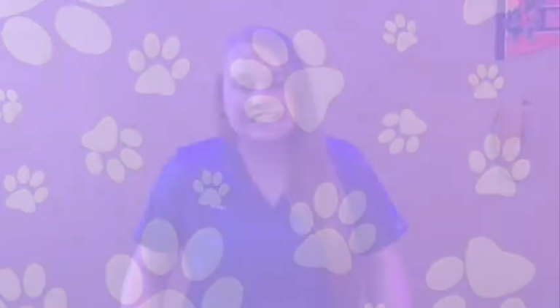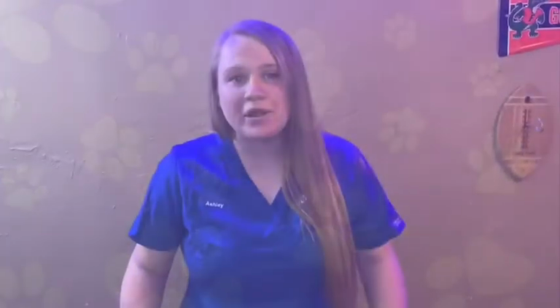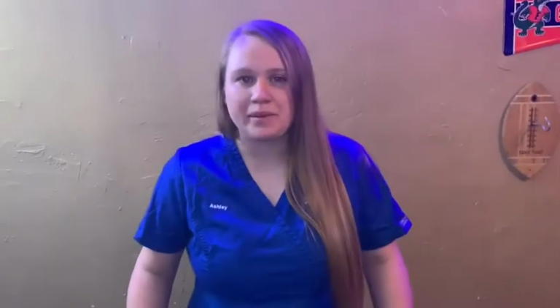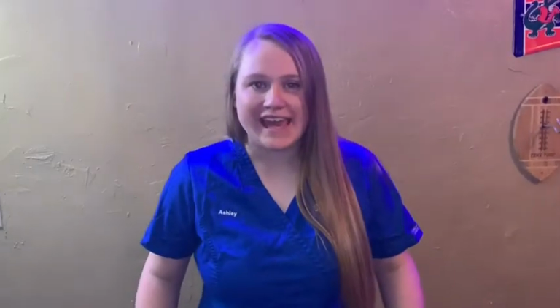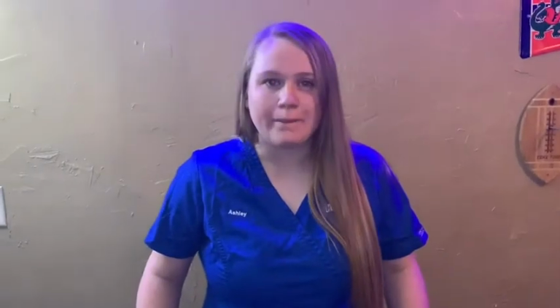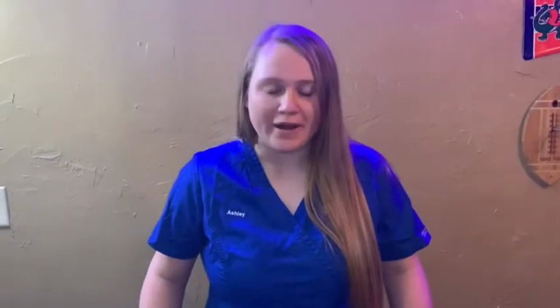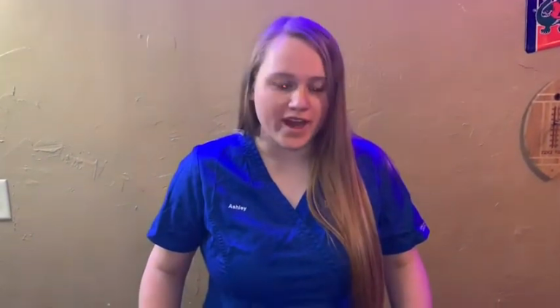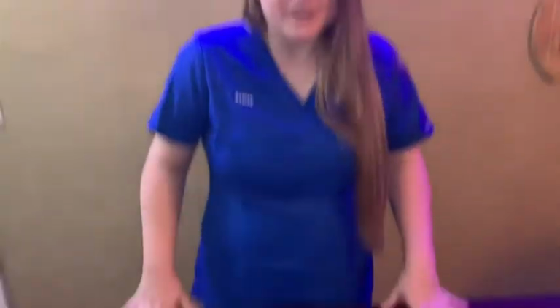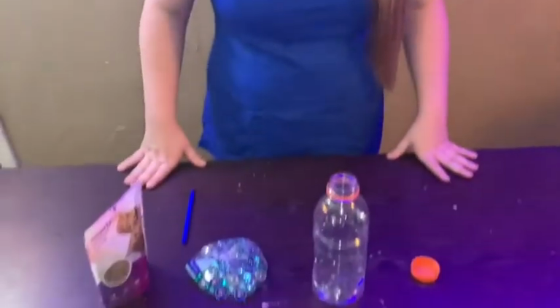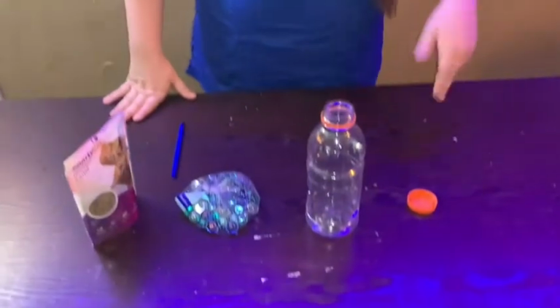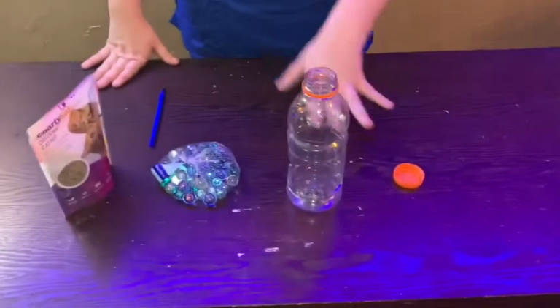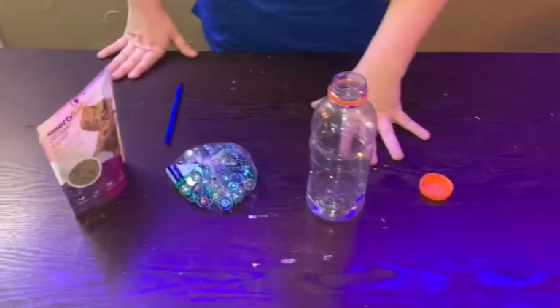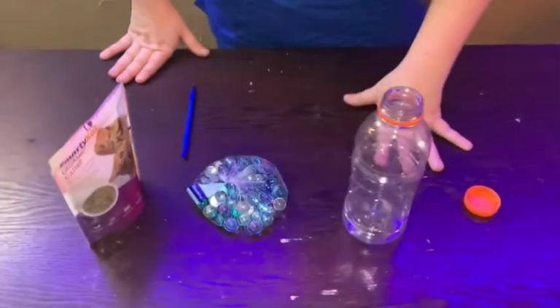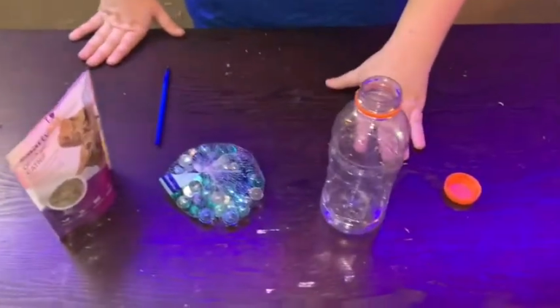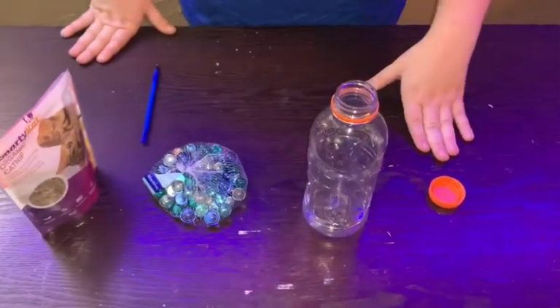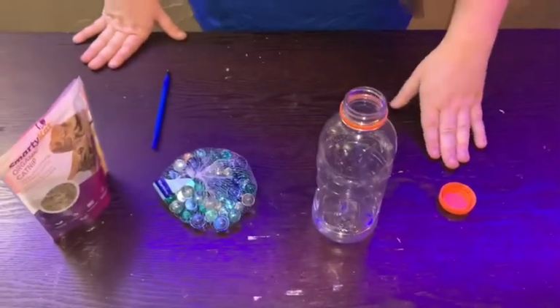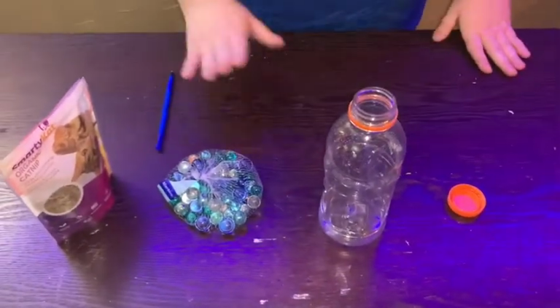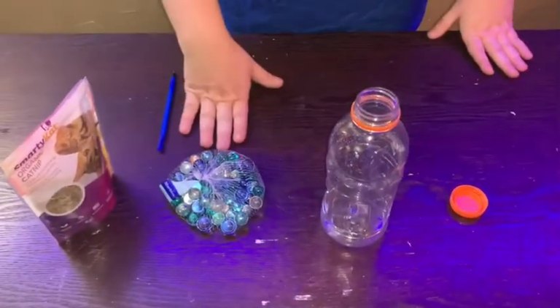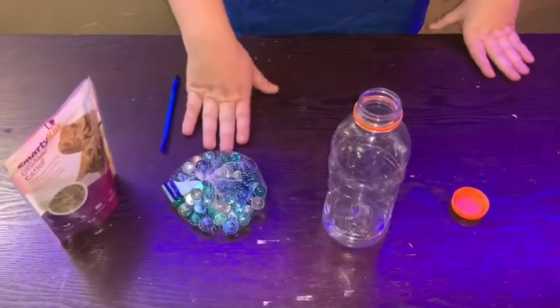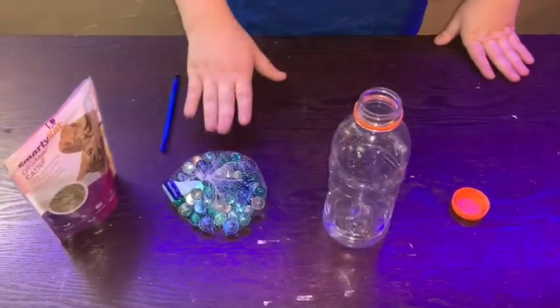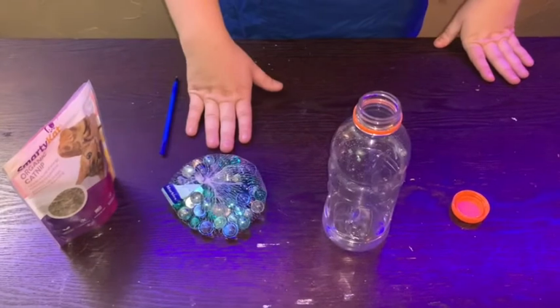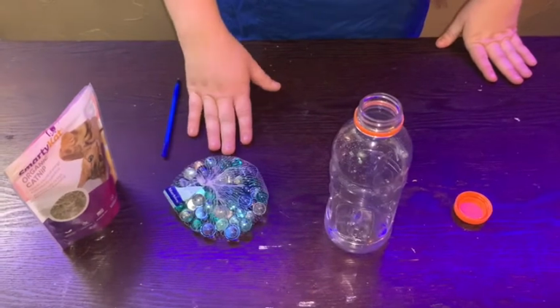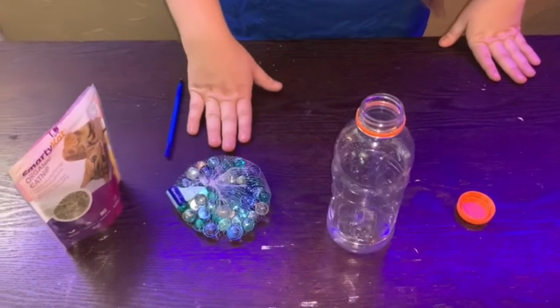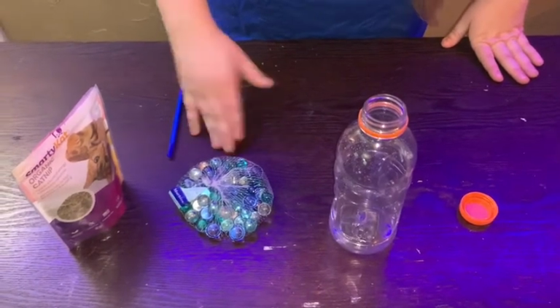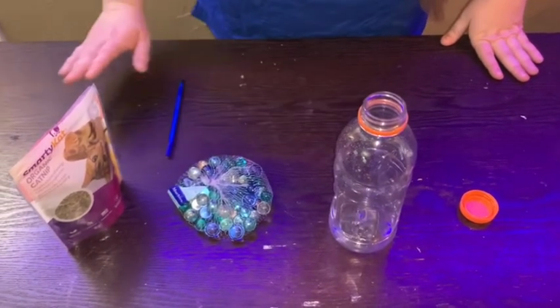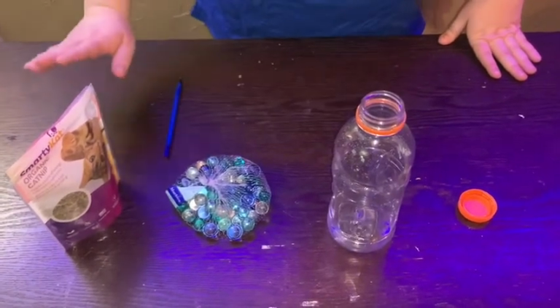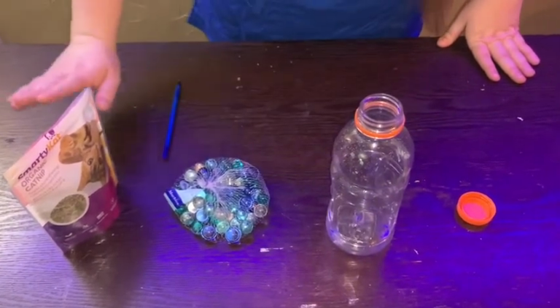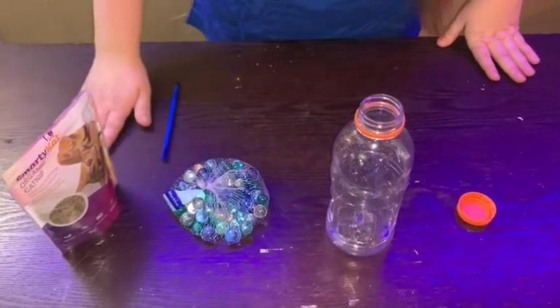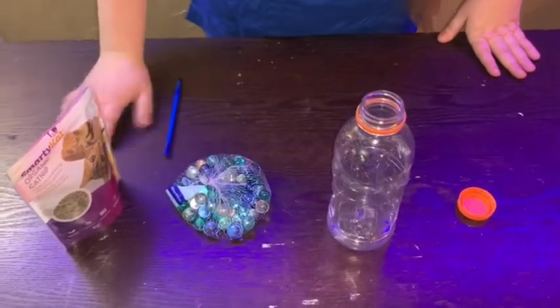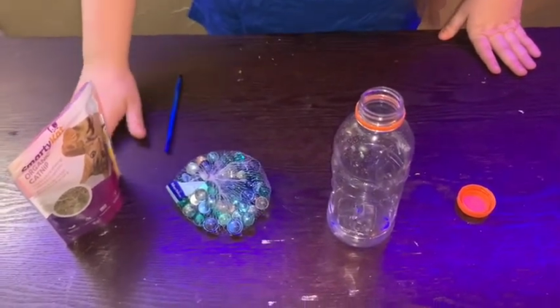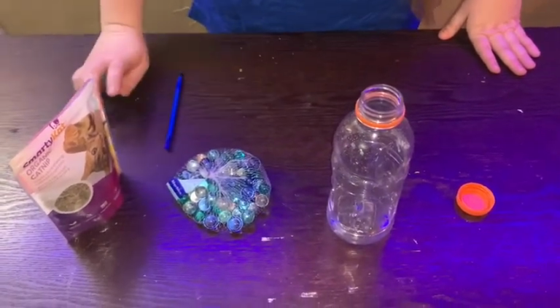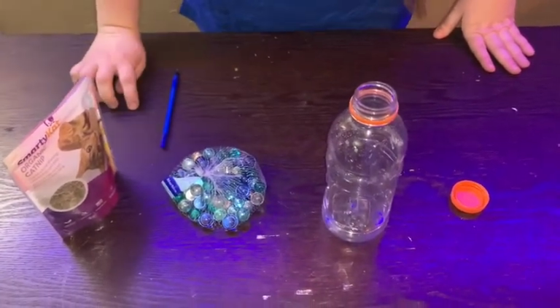Today we are going to be making a cat bottle rattle toy. Things that you will need are a bottle with a cap, some type of marbles or beads, and then optionally a pen and some catnip.